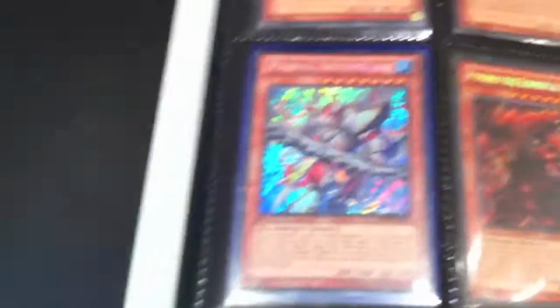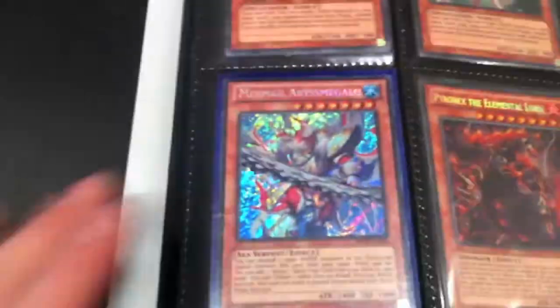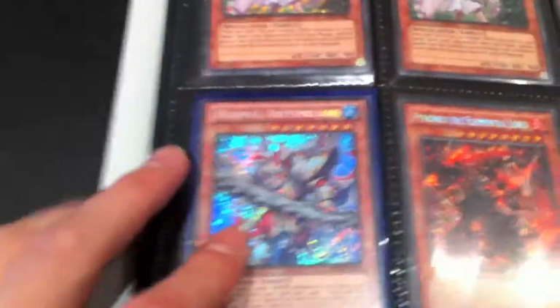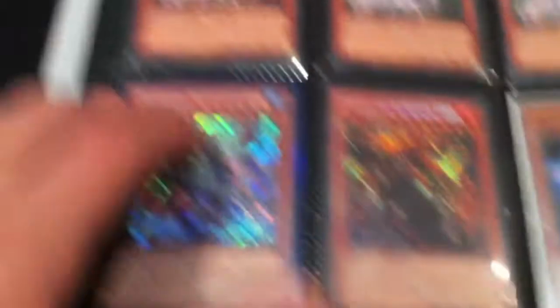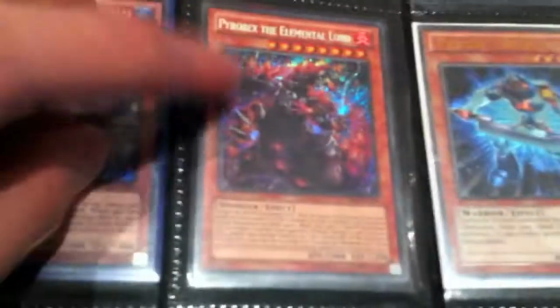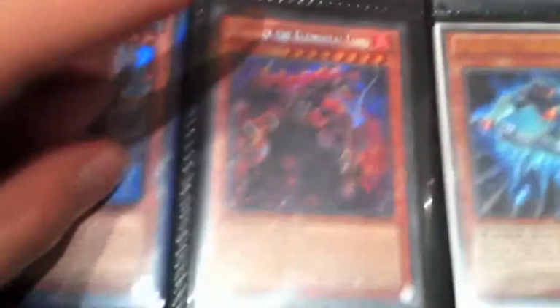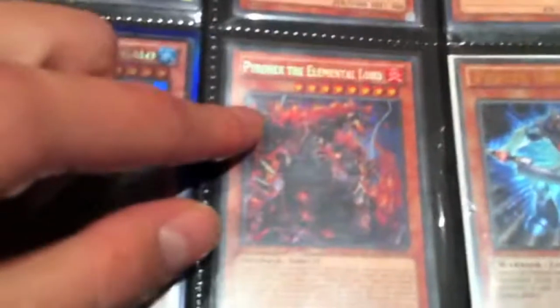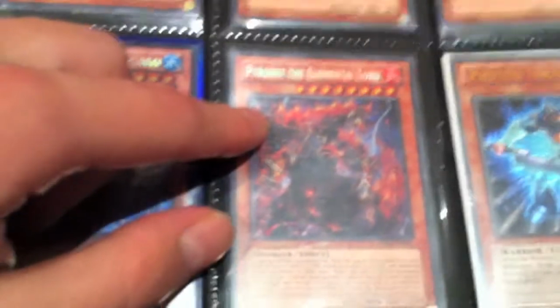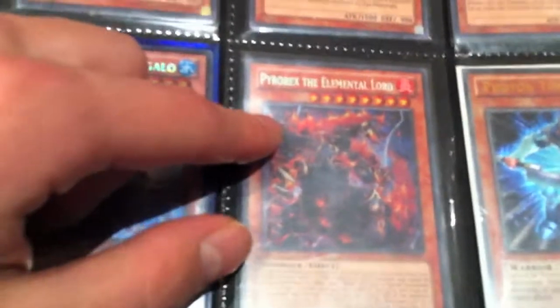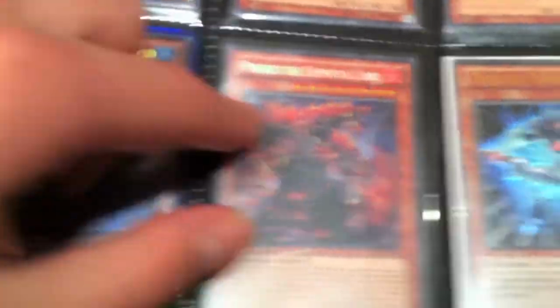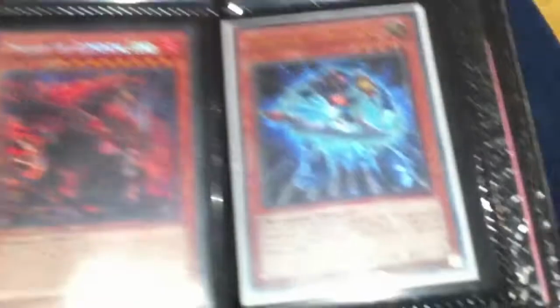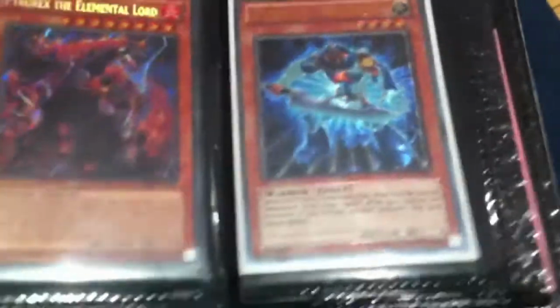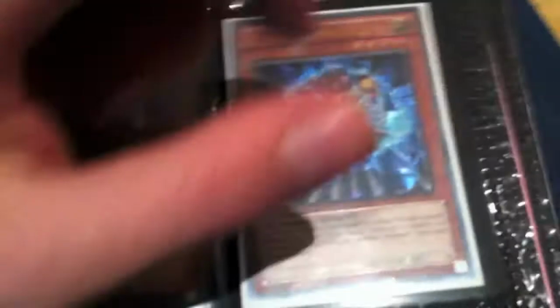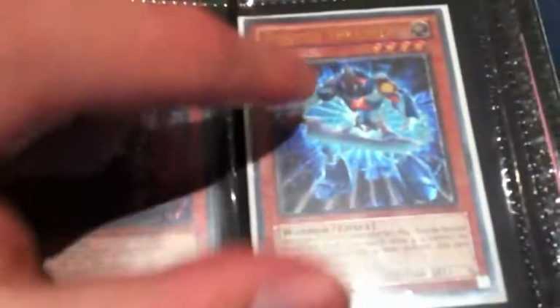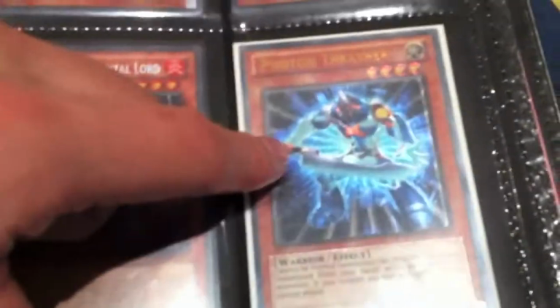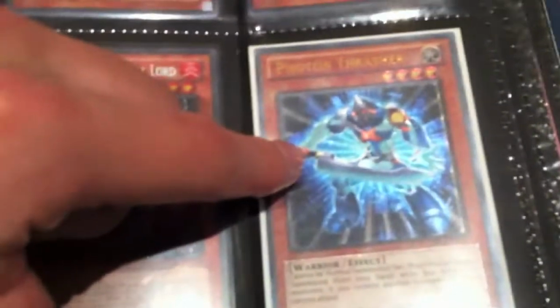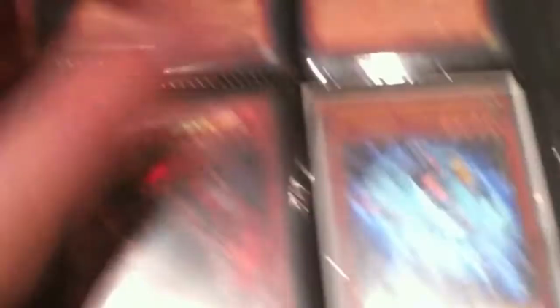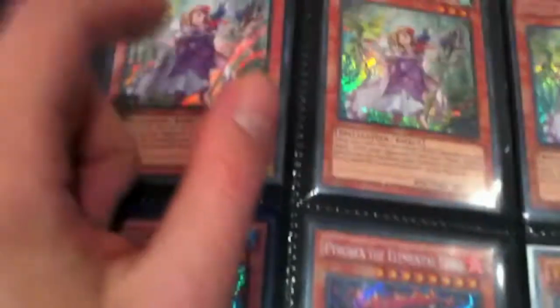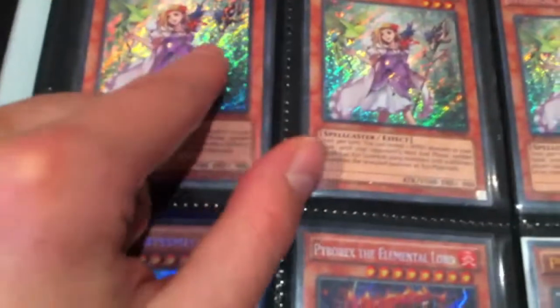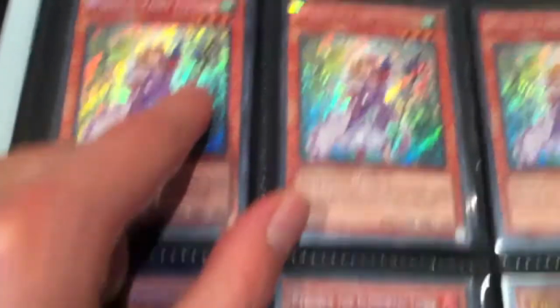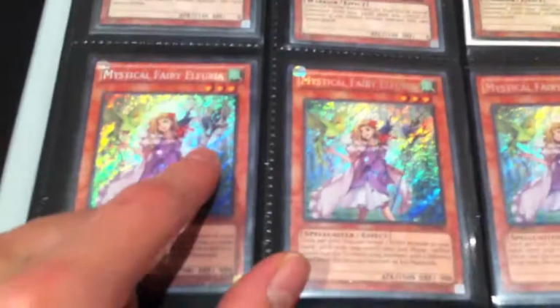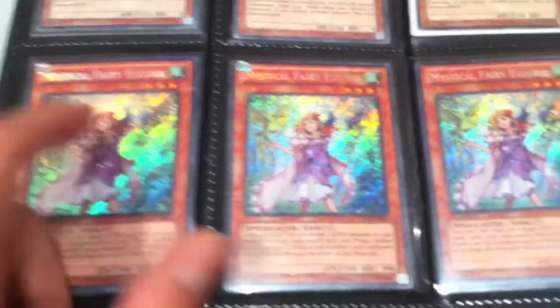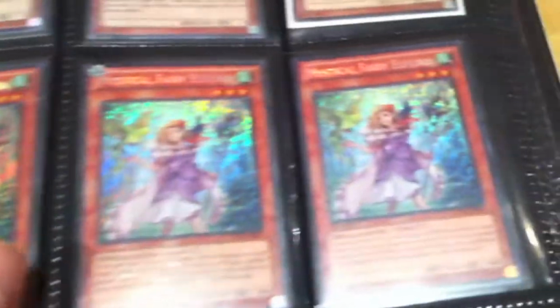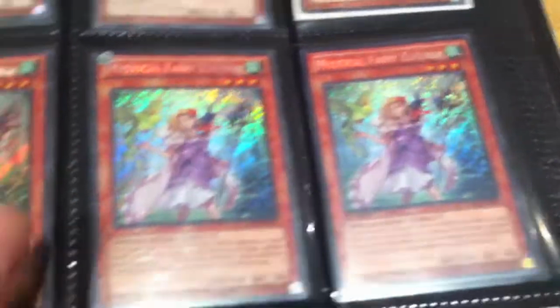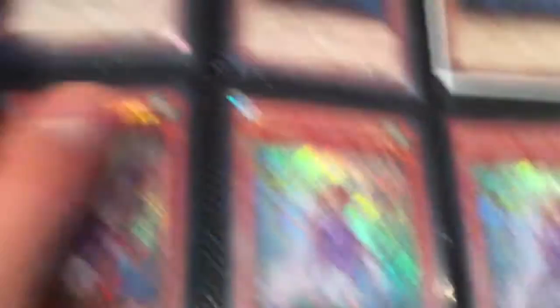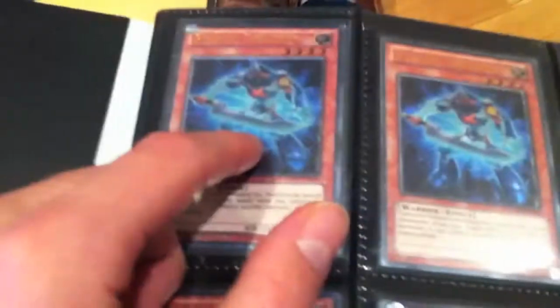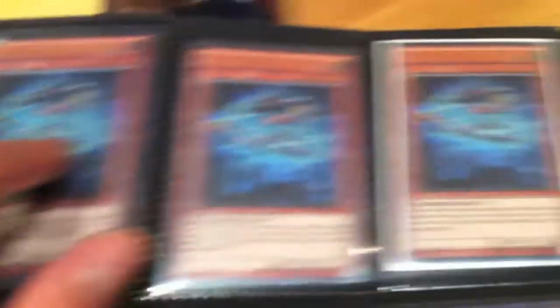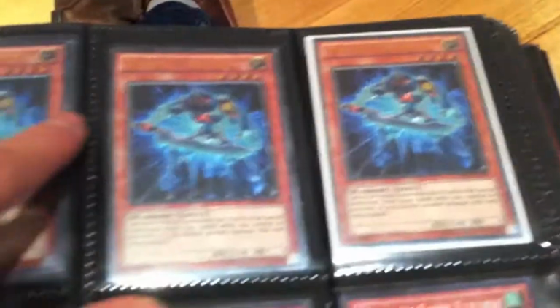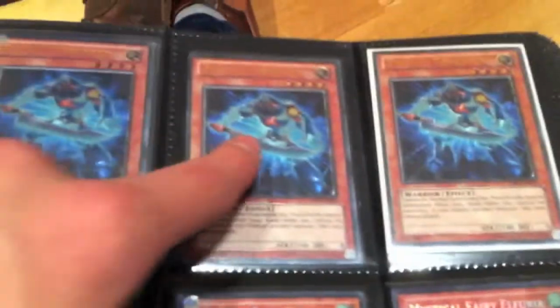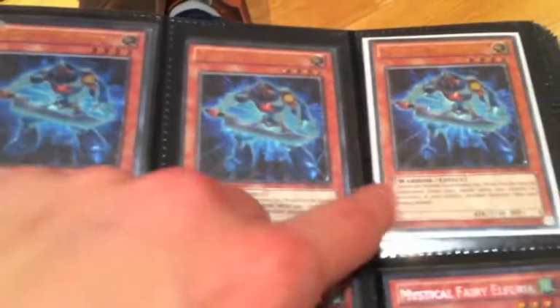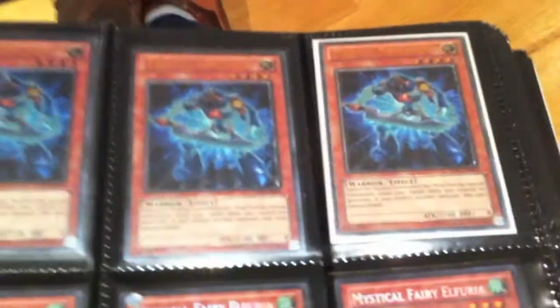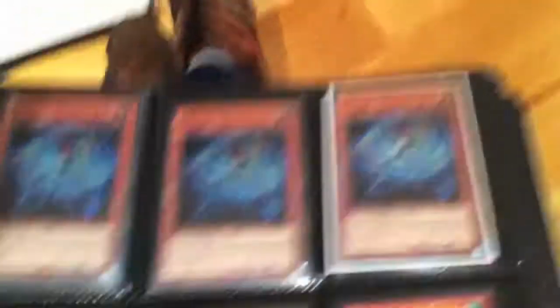I've got a secret Megalo for $25. The Element of the Lord is $3. The Ultimate Thrash is $15. The Mystical 3H. Some more Ultimate Thrash is $15, or 3 for $40.